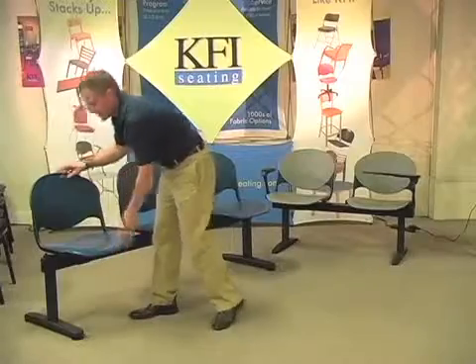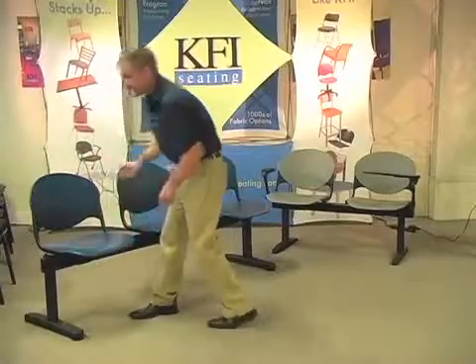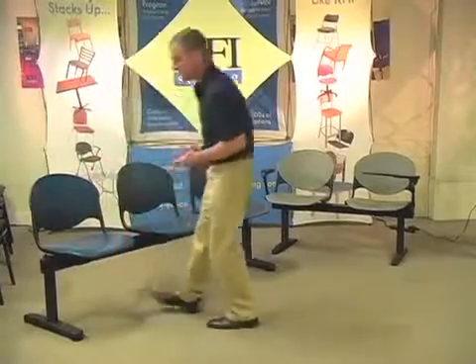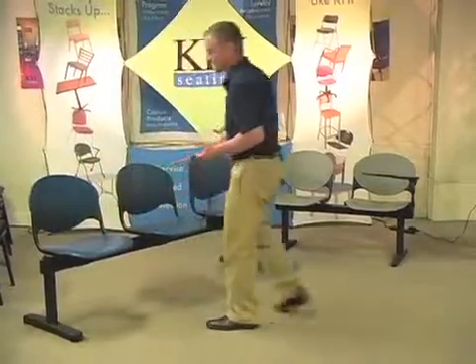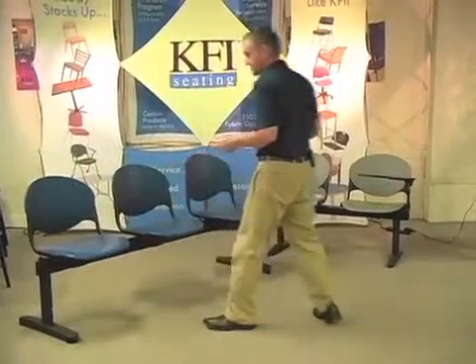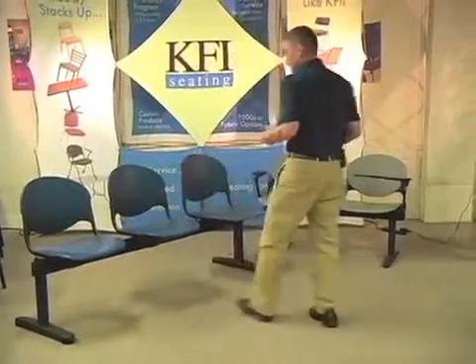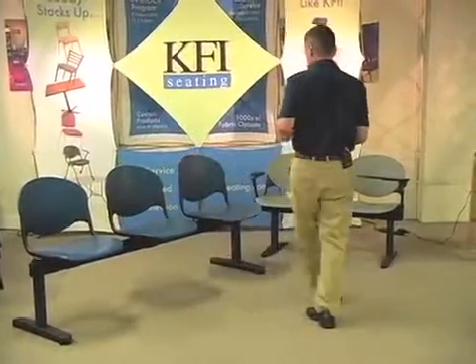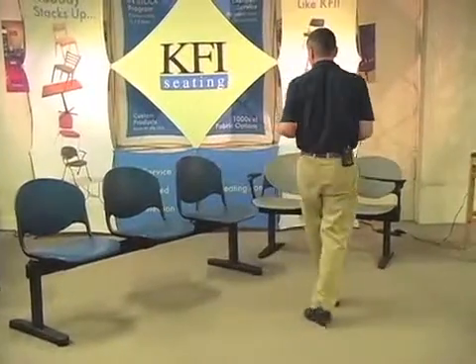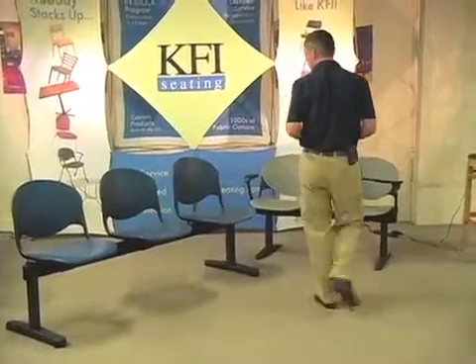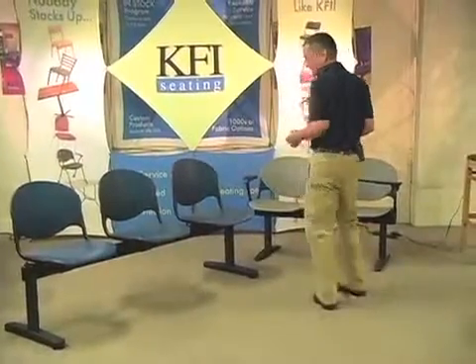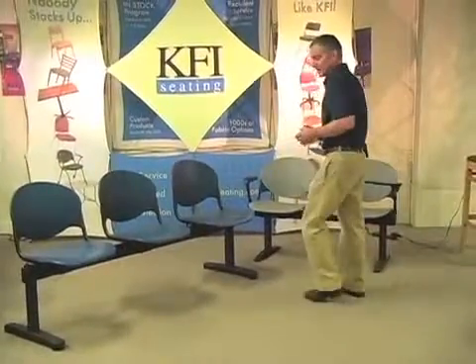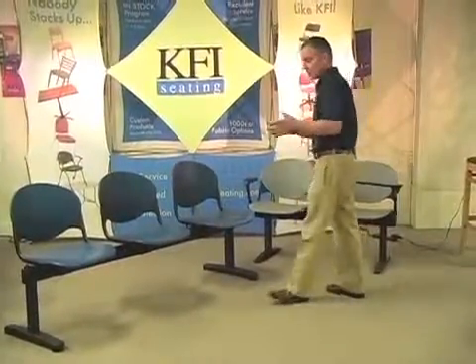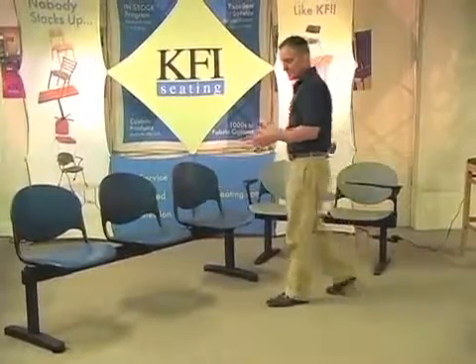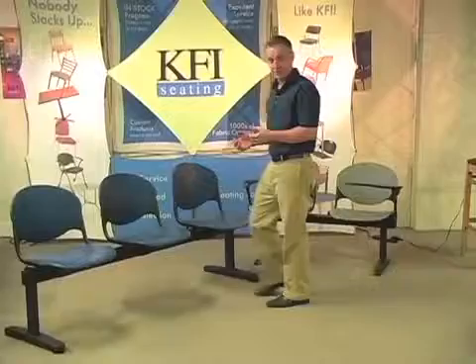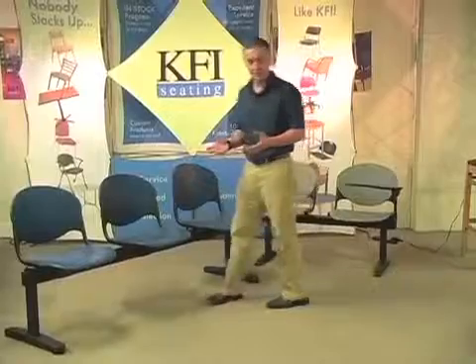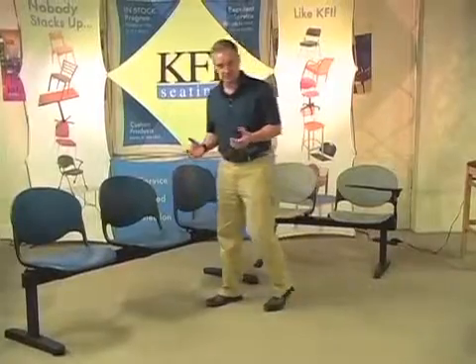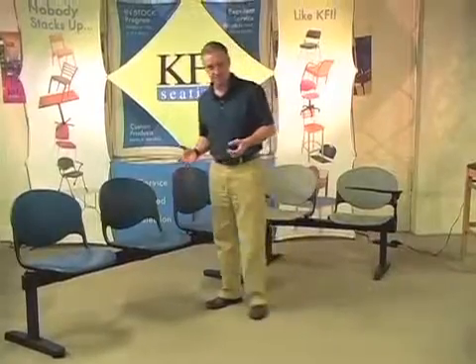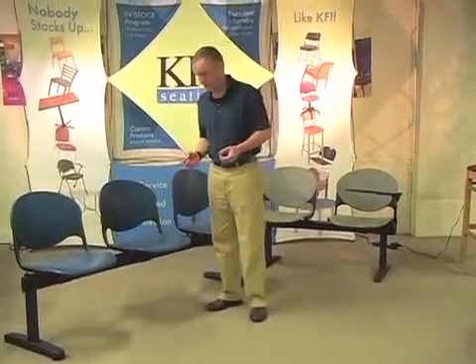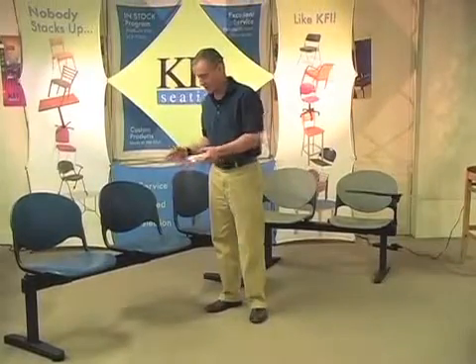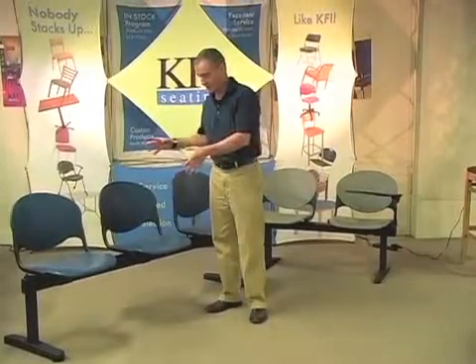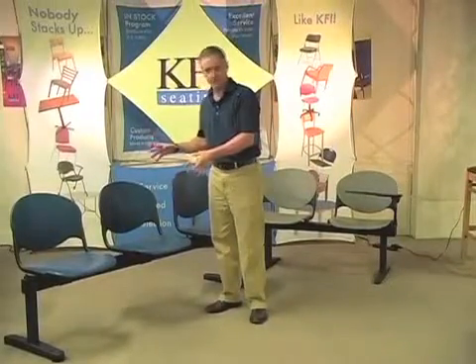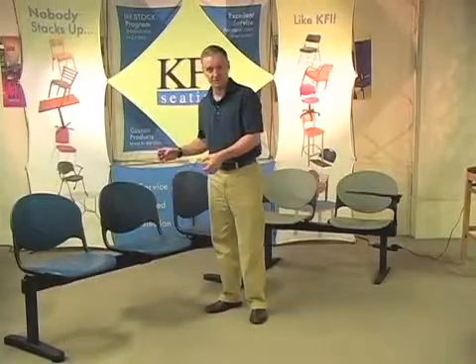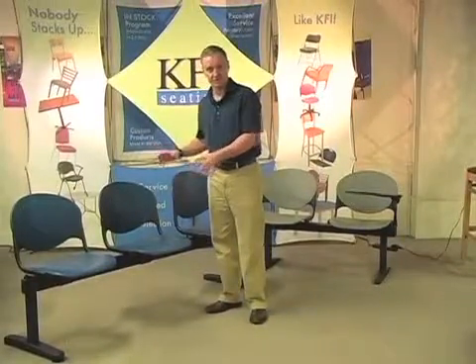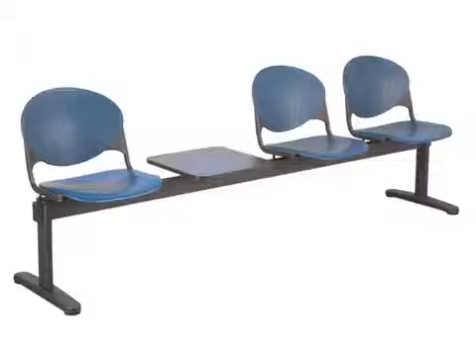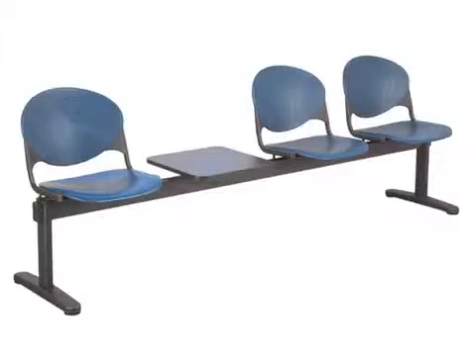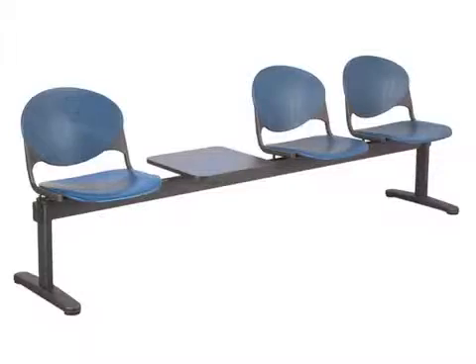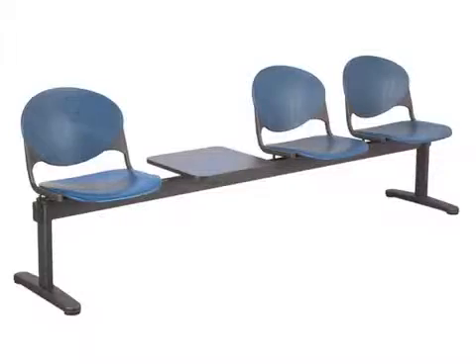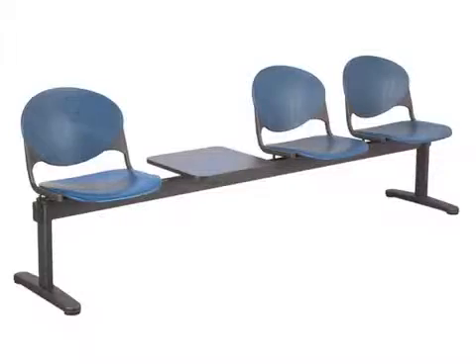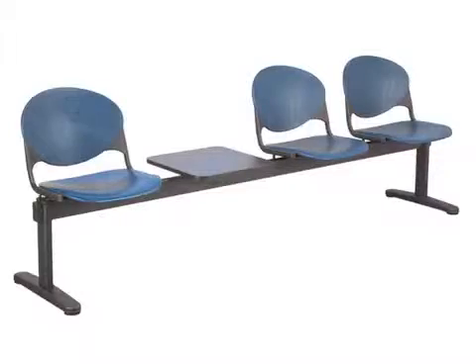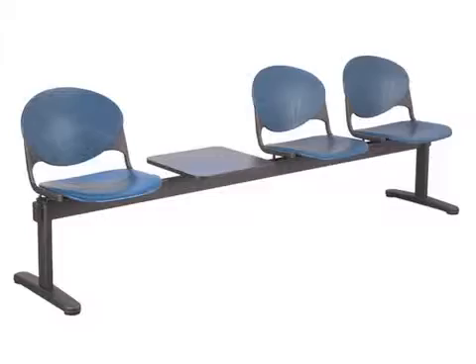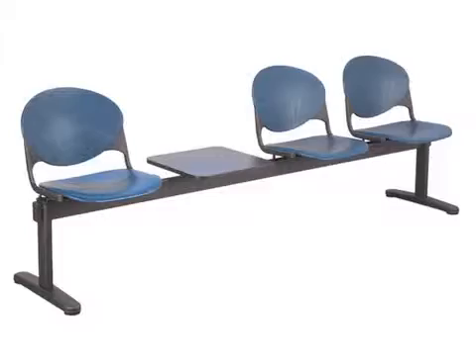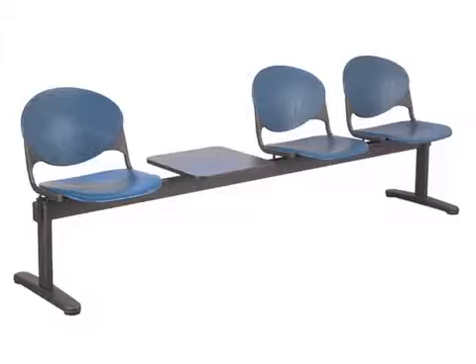What's also great about this product is the accessories. If you want a table and you're using this for a reception room area, you can replace one of the seats with a side table. Easy to do and easy to install in the field.